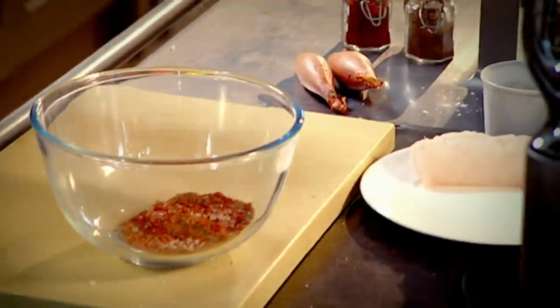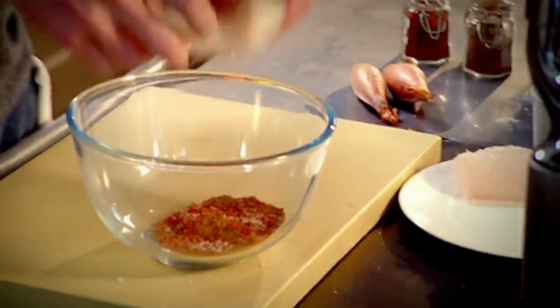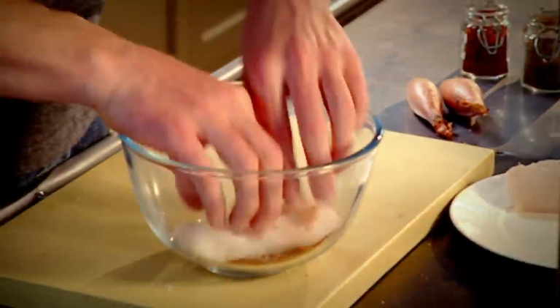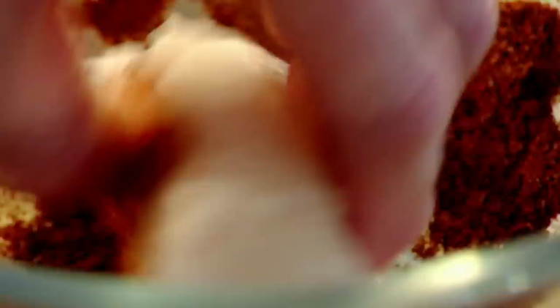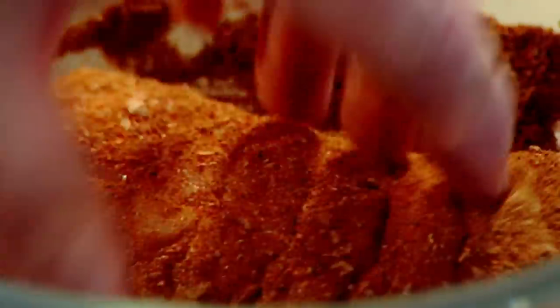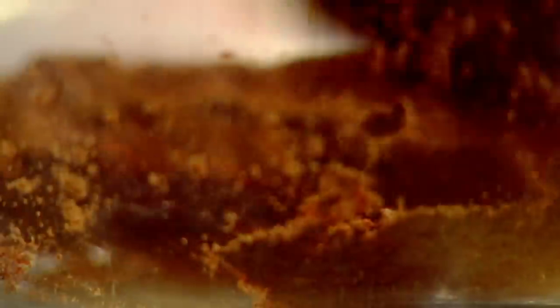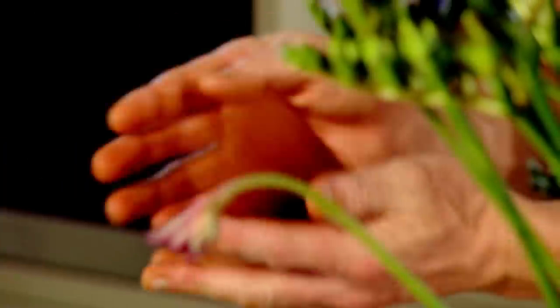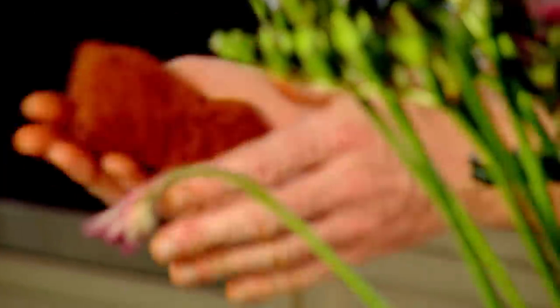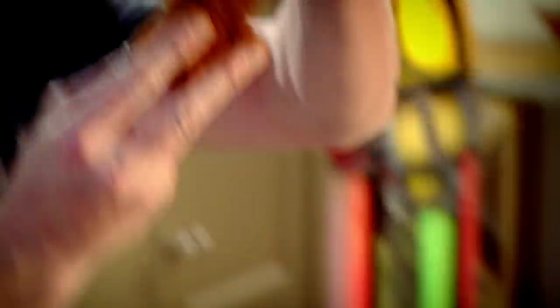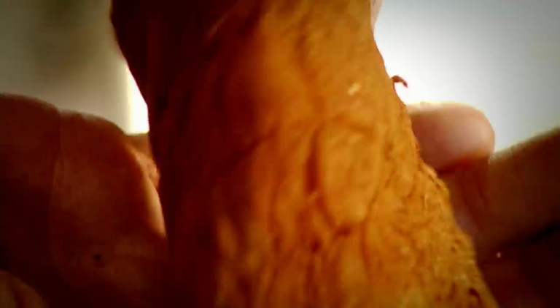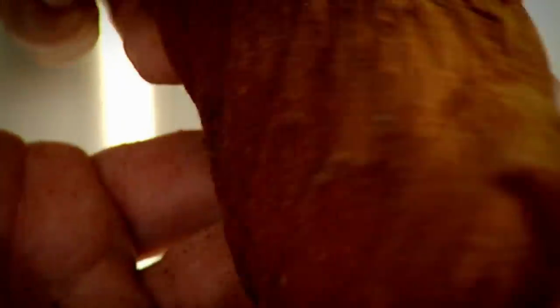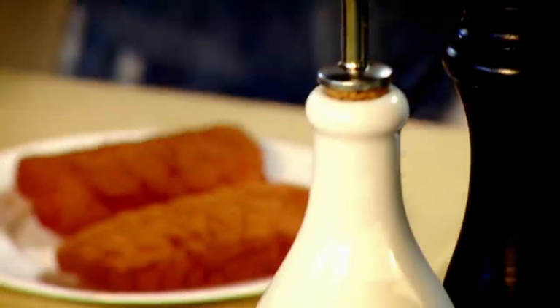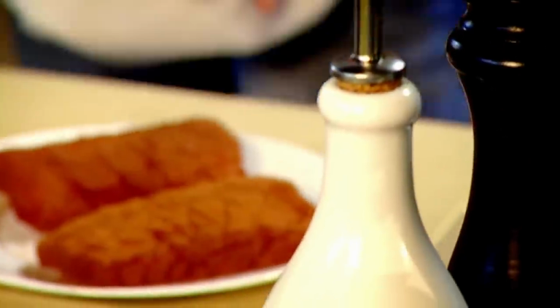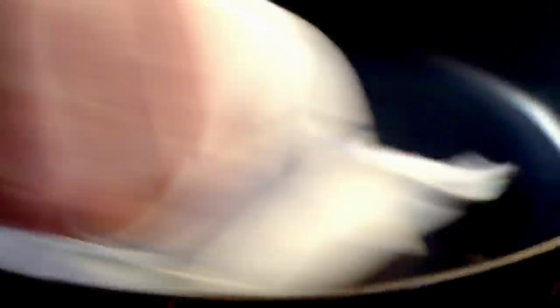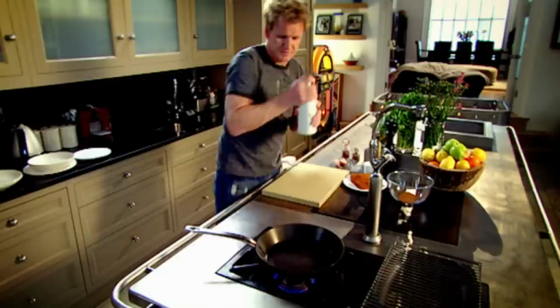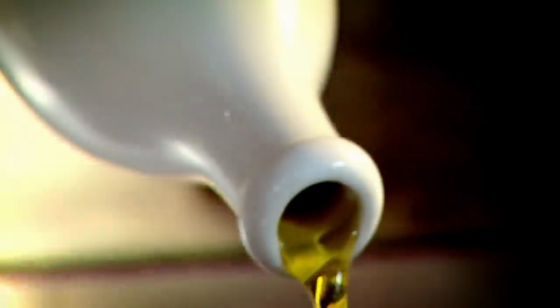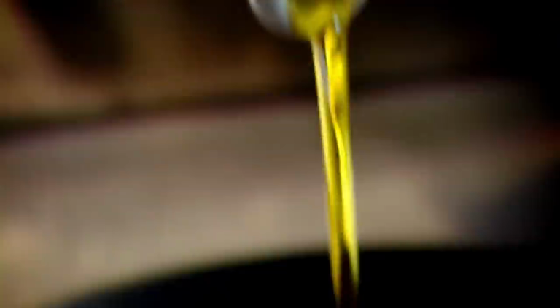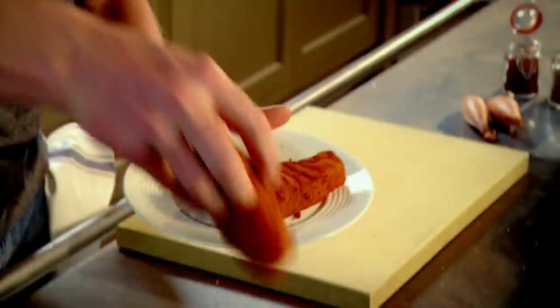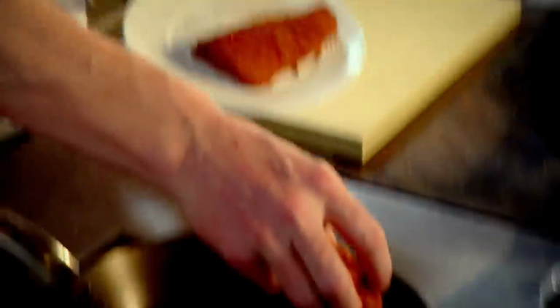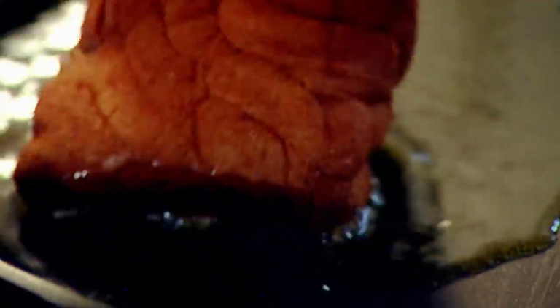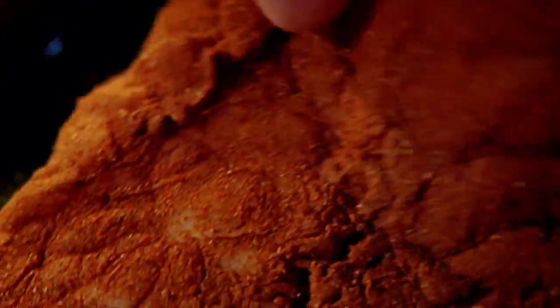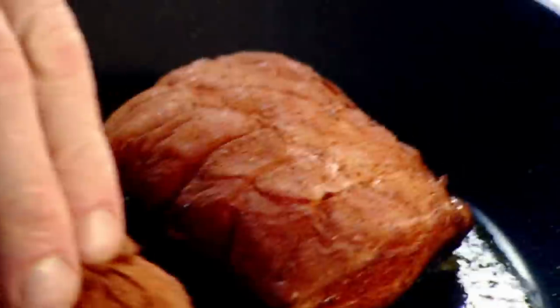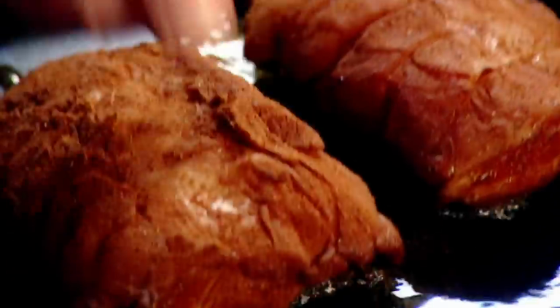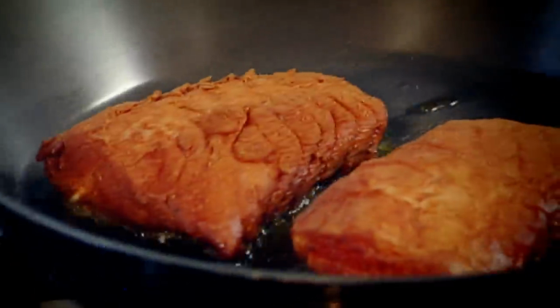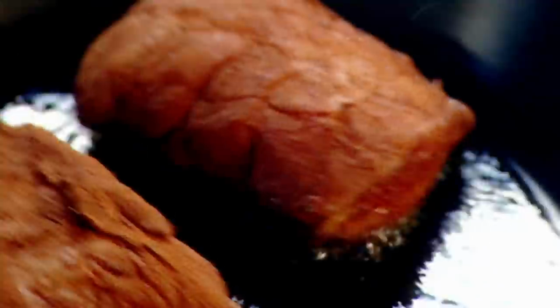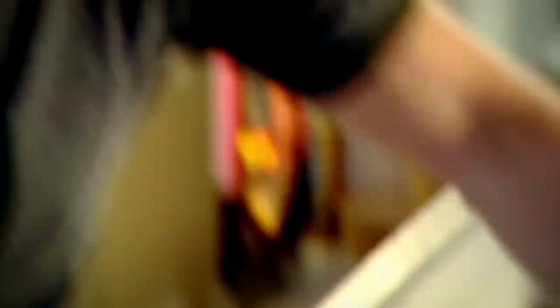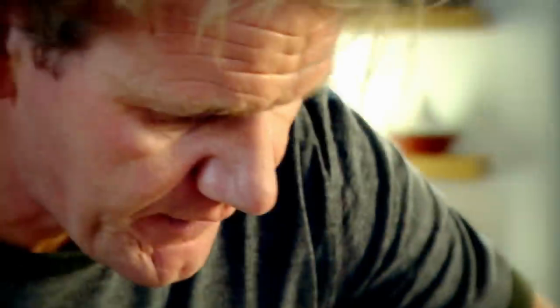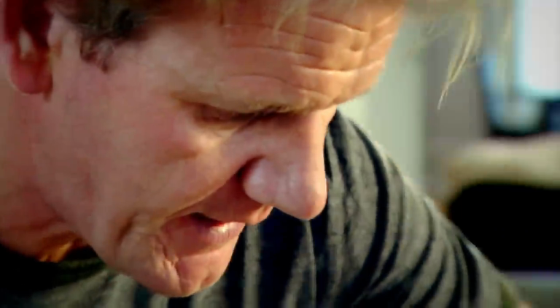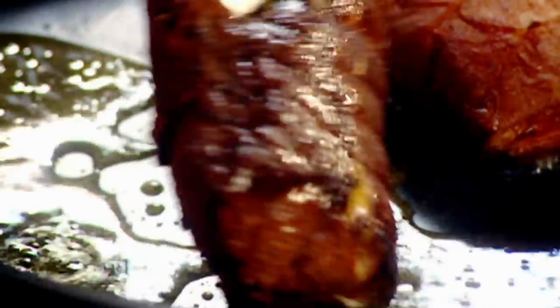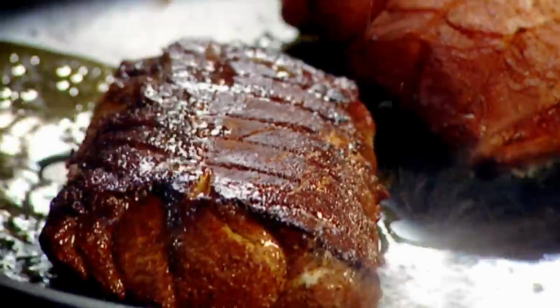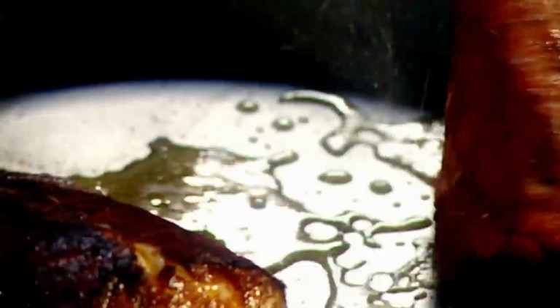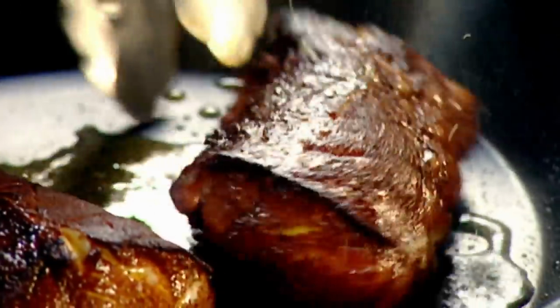Monkfish tail in. Roll. Hot pan, olive oil in. Look at the color of that now — absolutely beautiful.